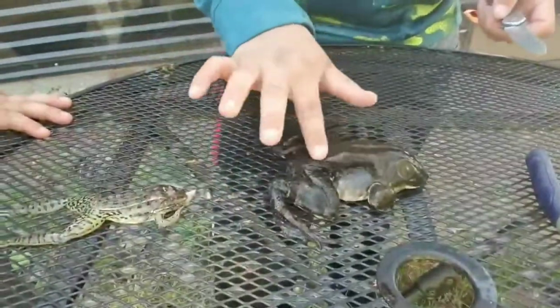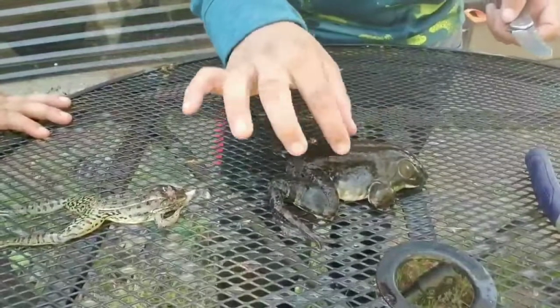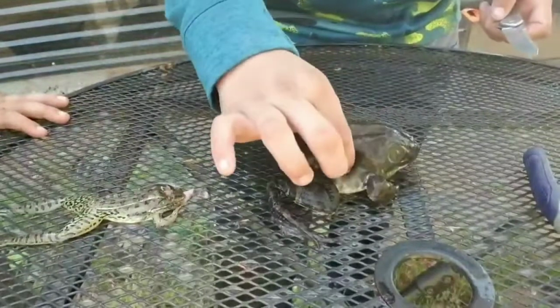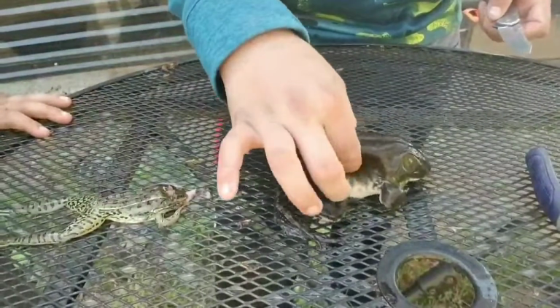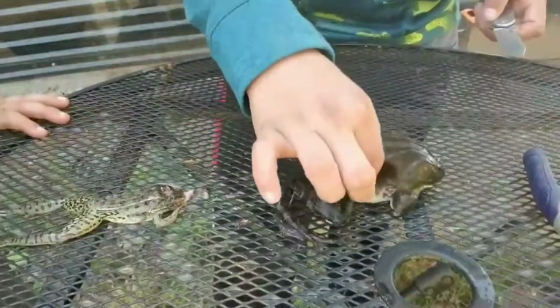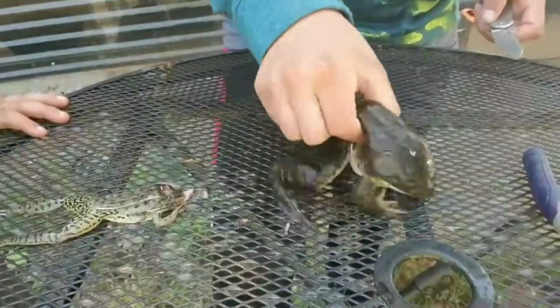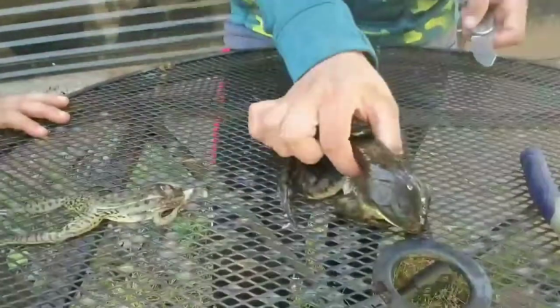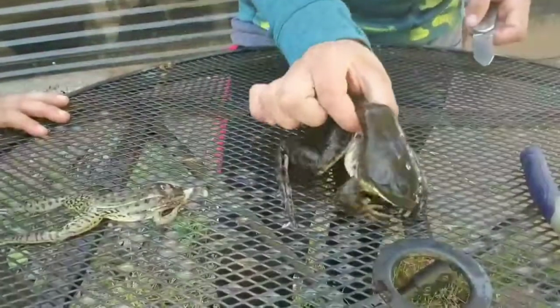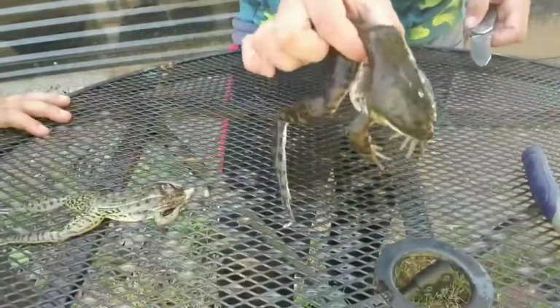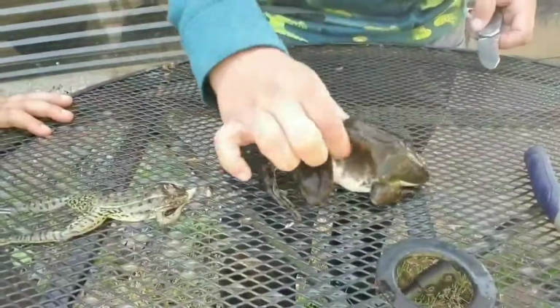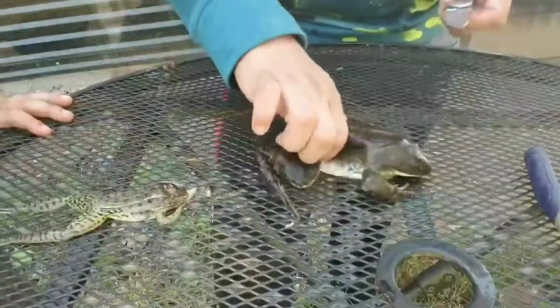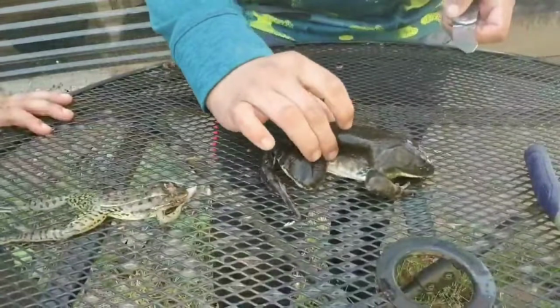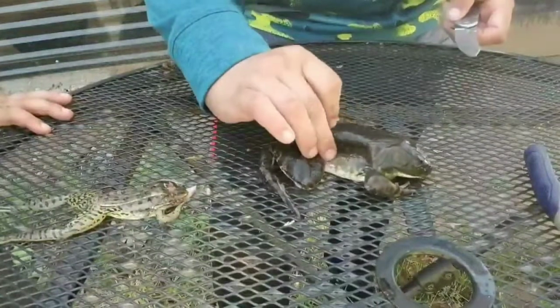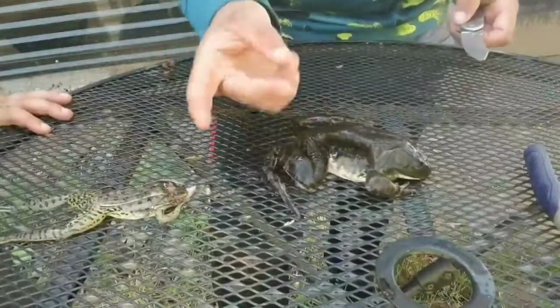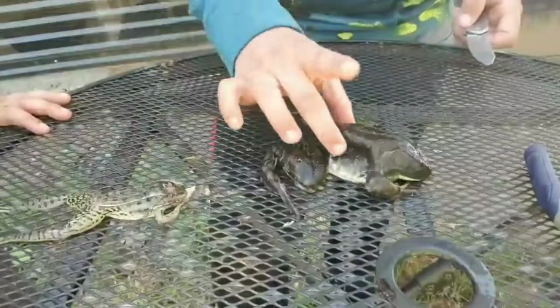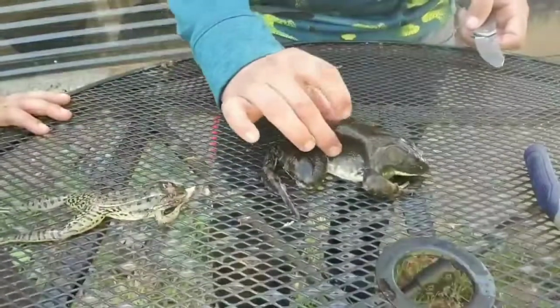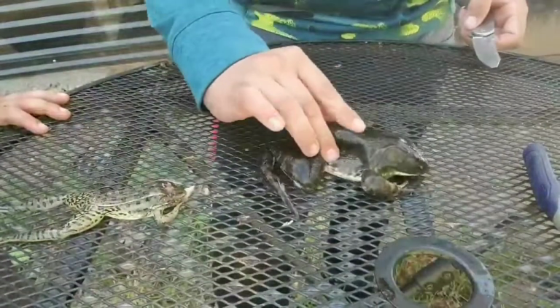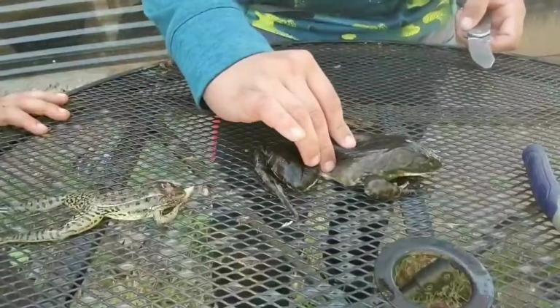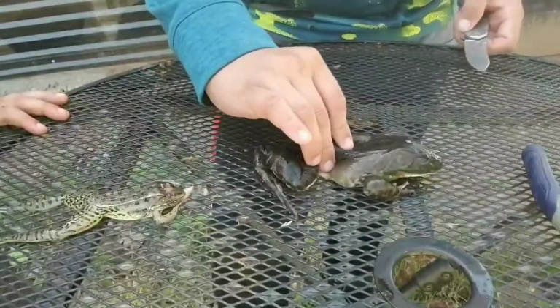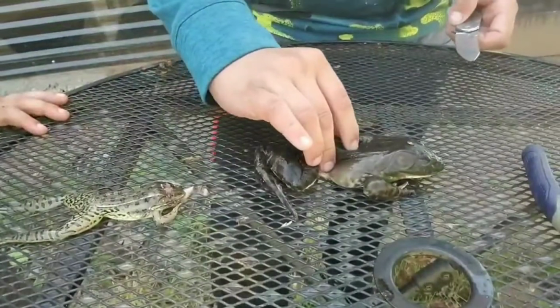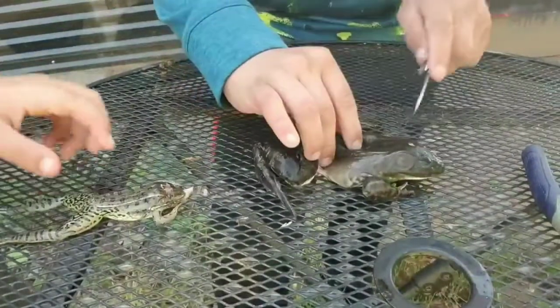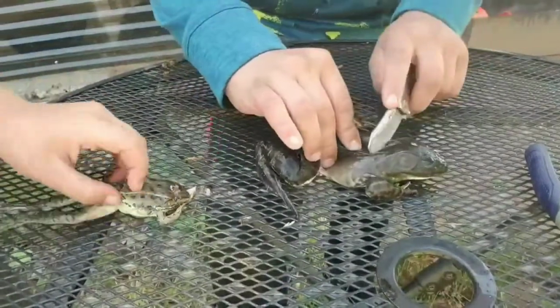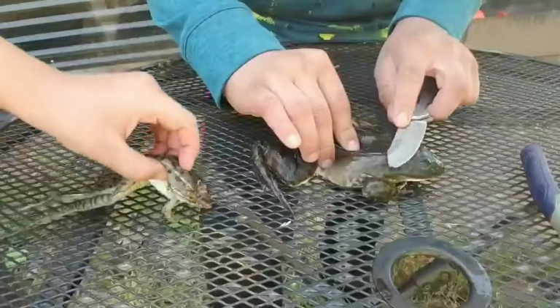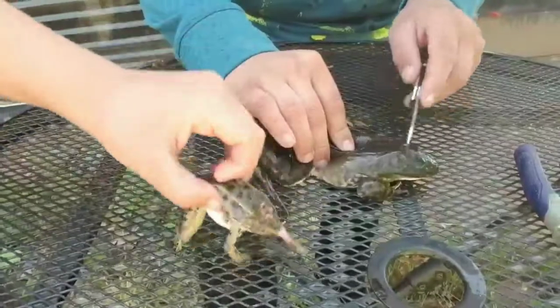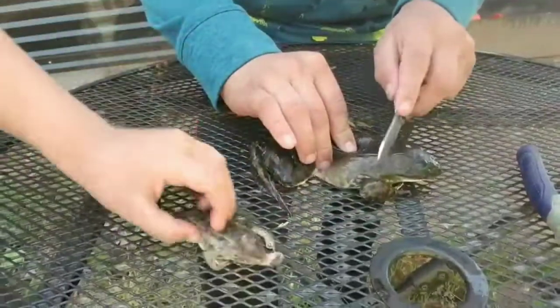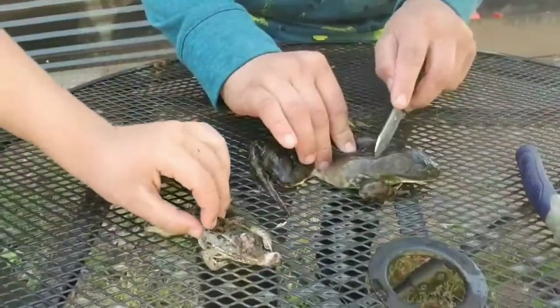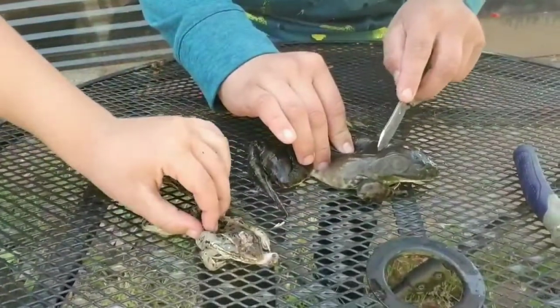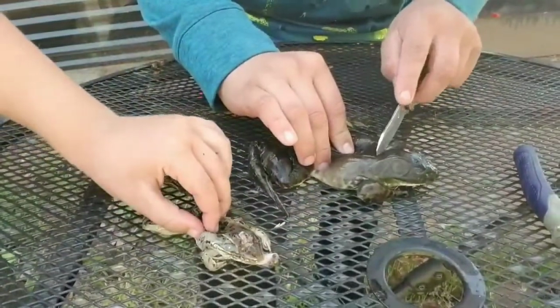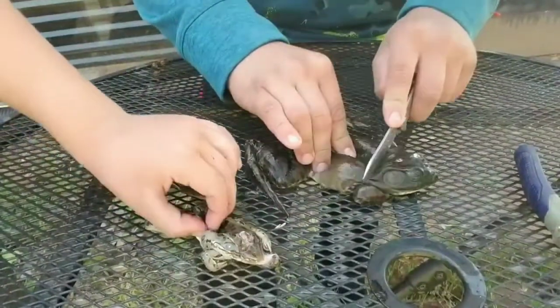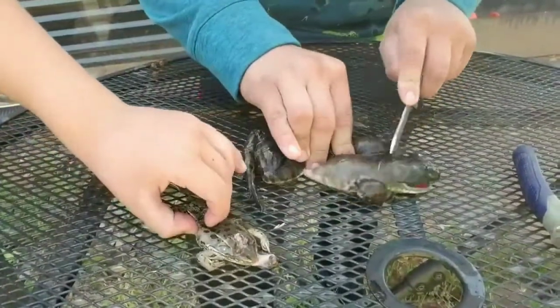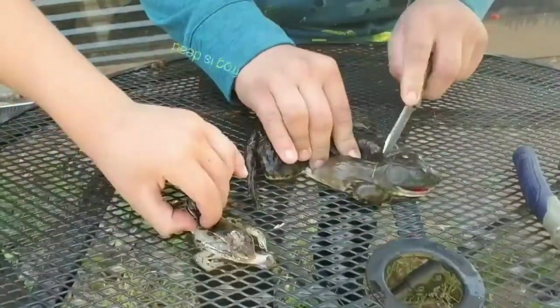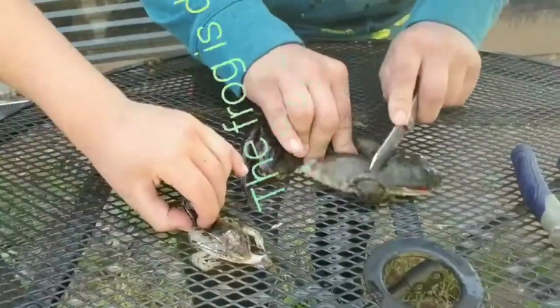What you want to do is grab the frog — this is the backbone. You want to grab the frog right here like this, so you can pick it up by the backbone. Grab it with your middle finger and your thumb, then press down in the middle with your pointer finger.